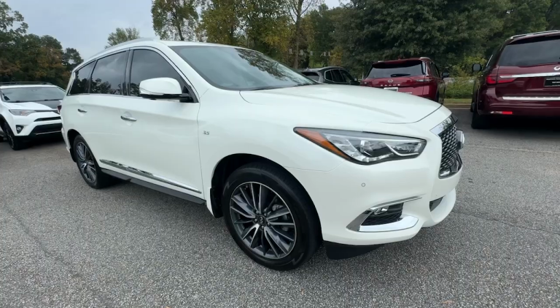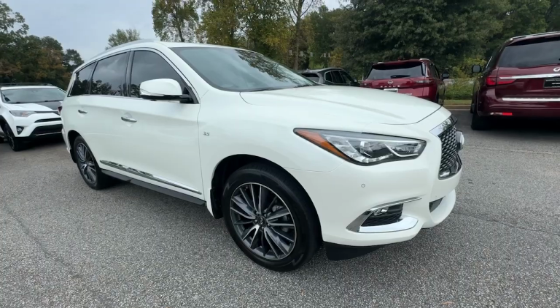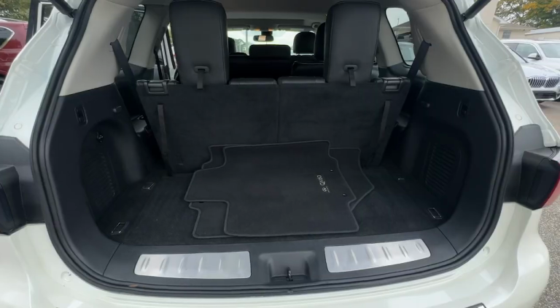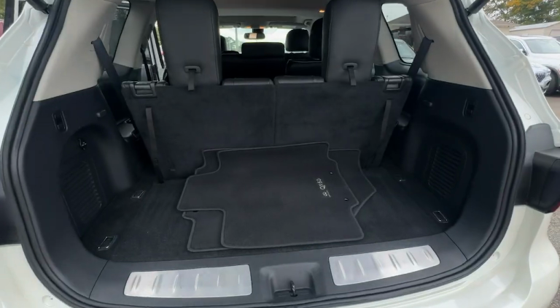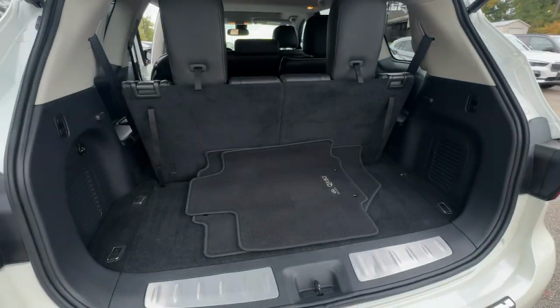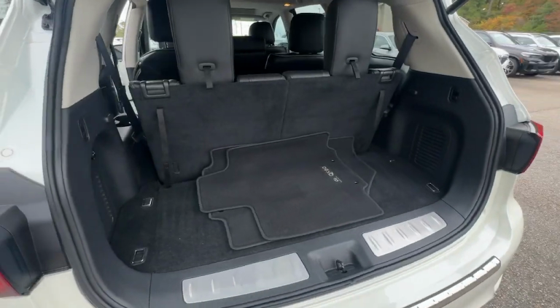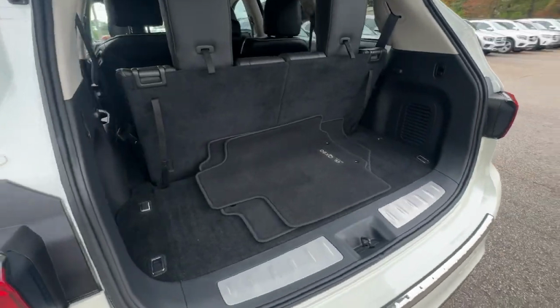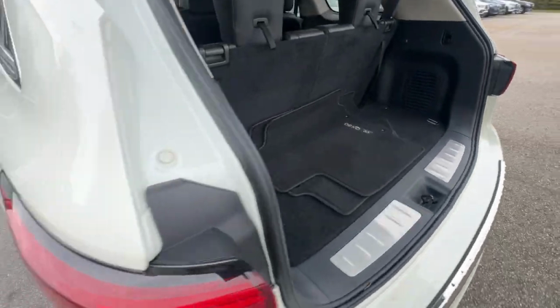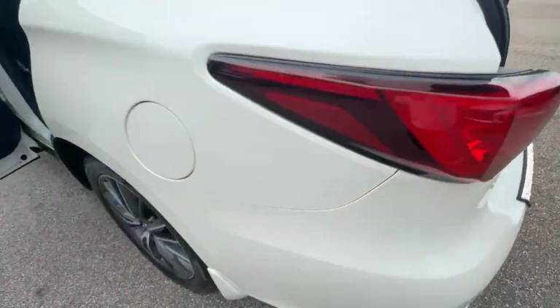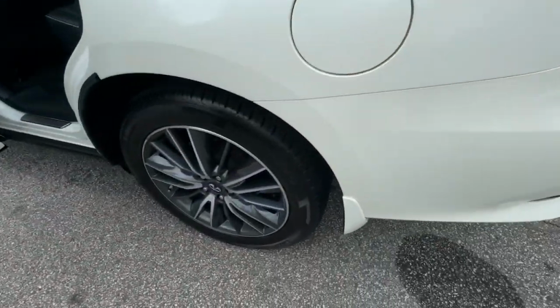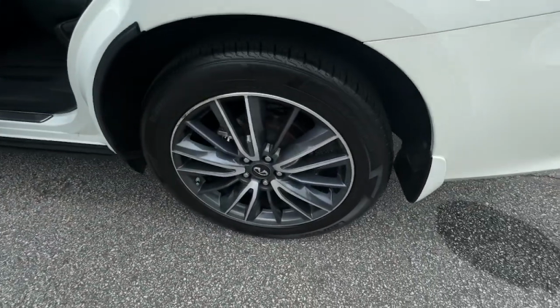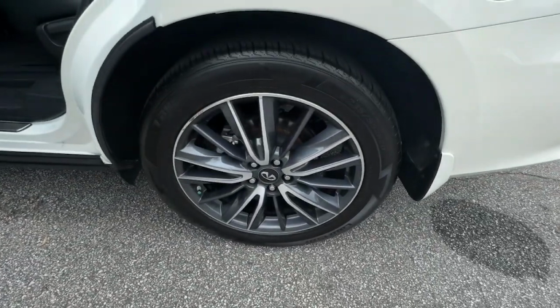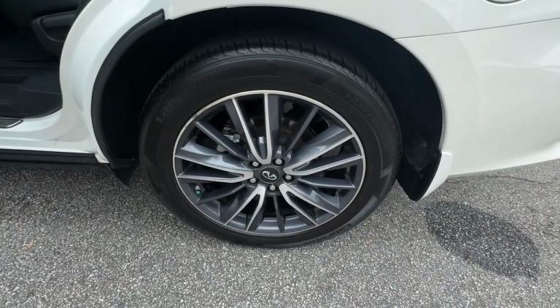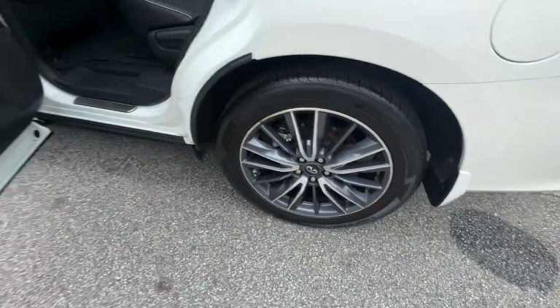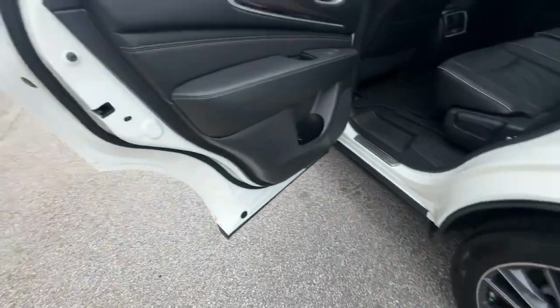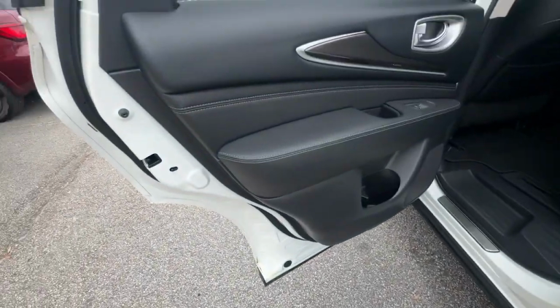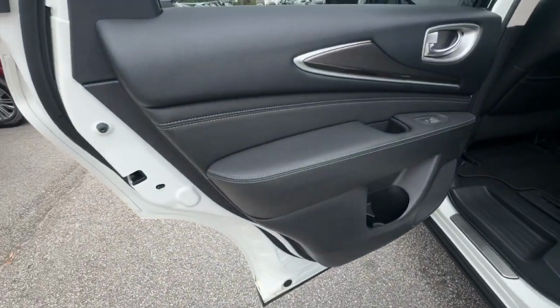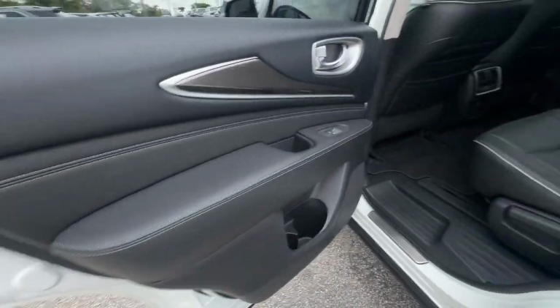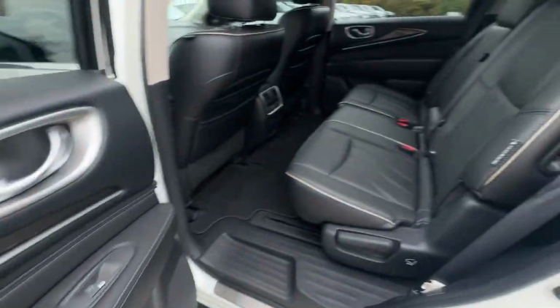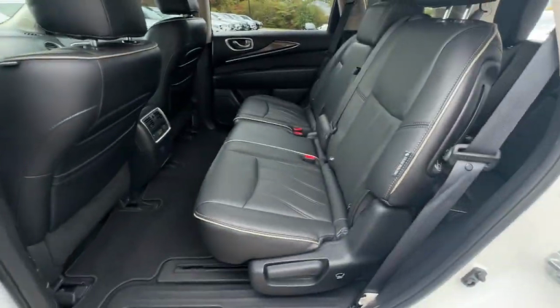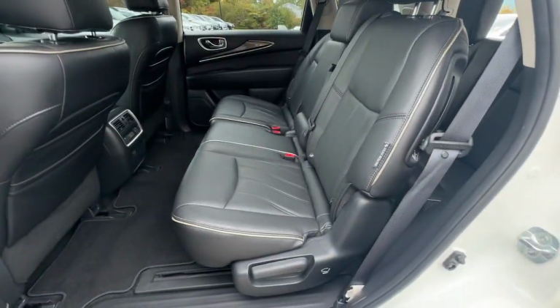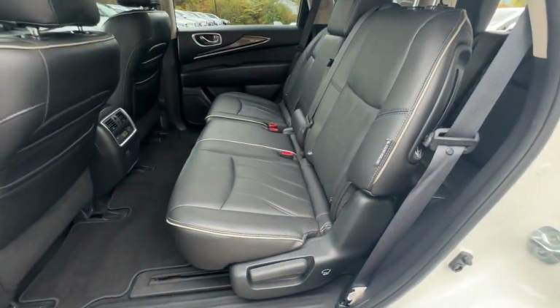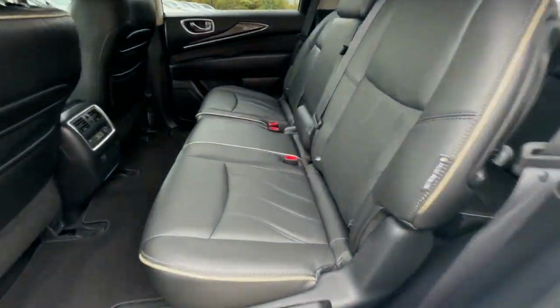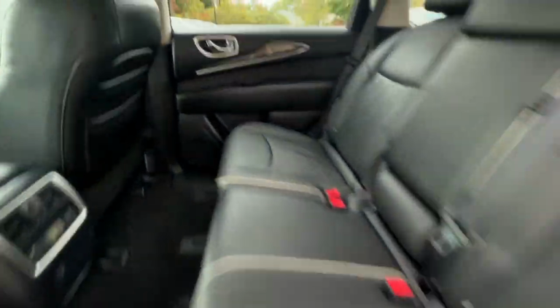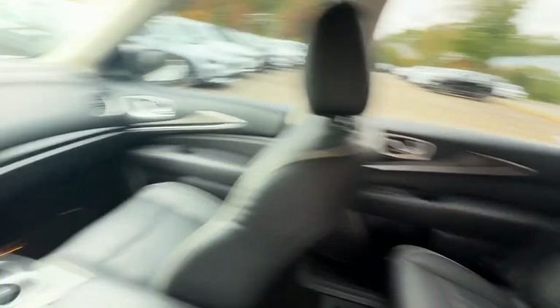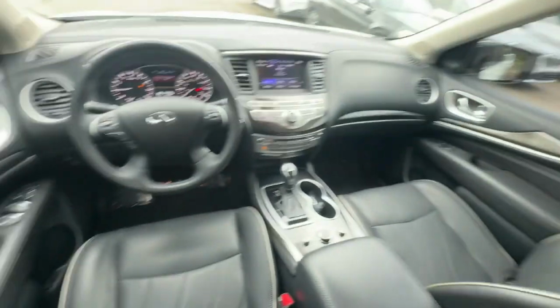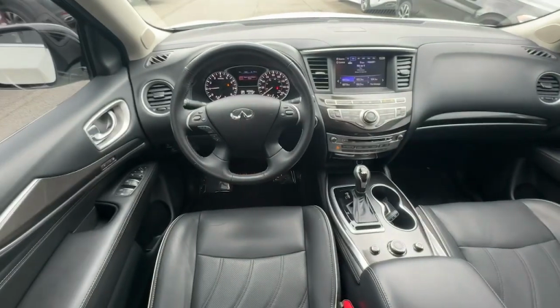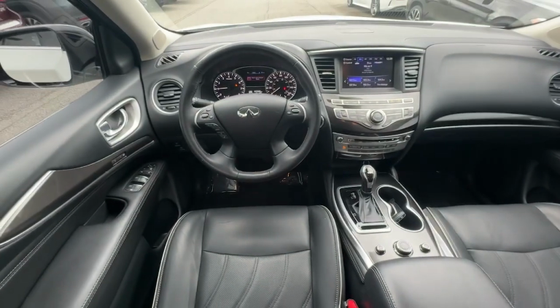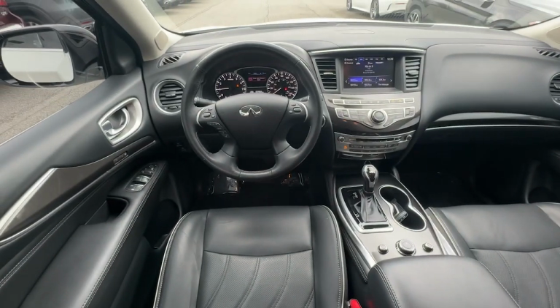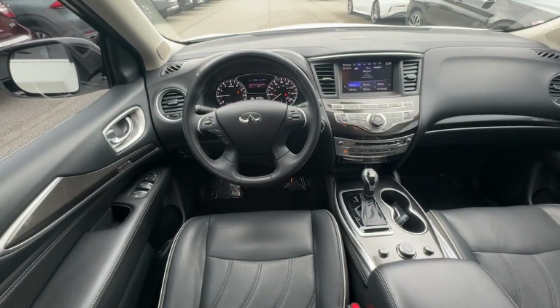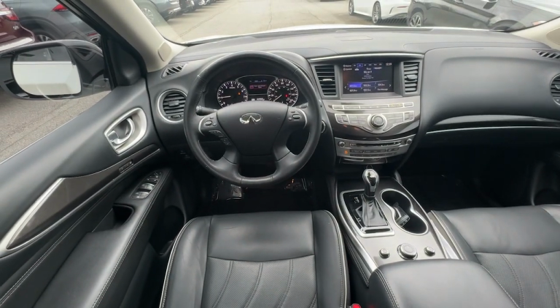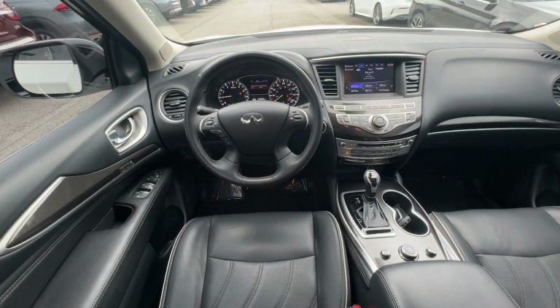The following are some of this vehicle's highlighted options: heated steering wheel, navigation system, moonroof, keyless entry, power passenger seat, heated mirrors, satellite radio, fog lamps, remote engine start, and power lift gate.